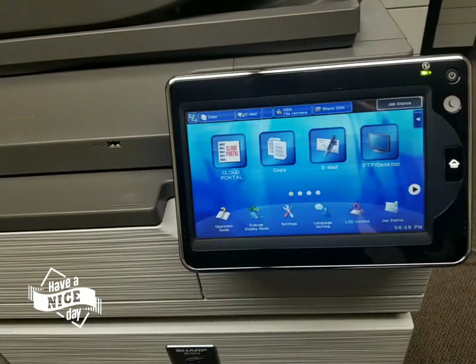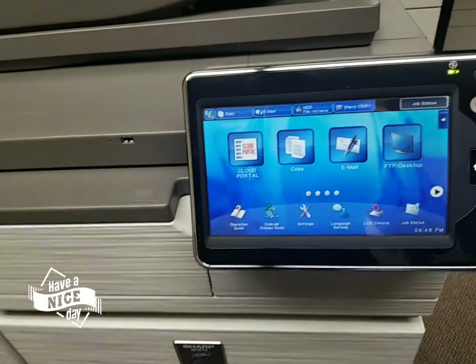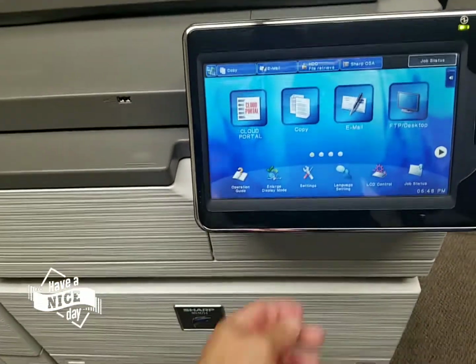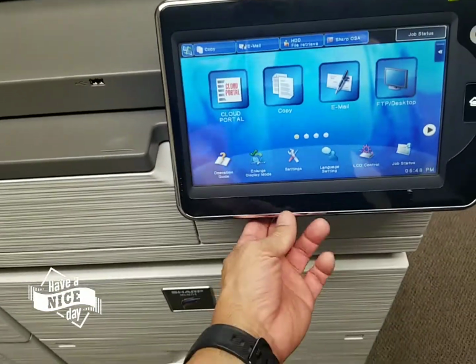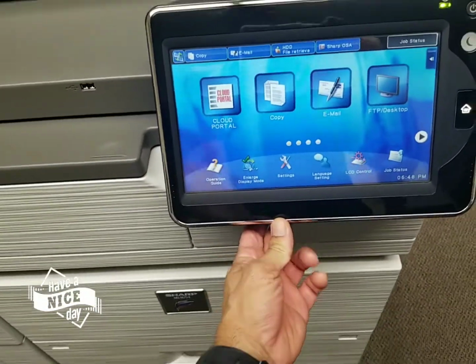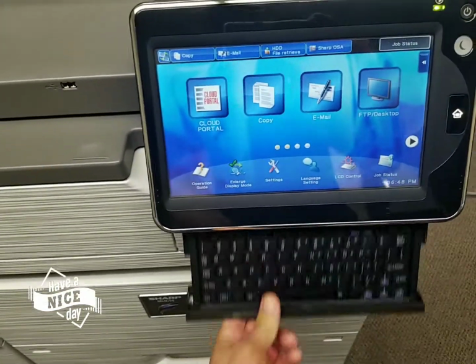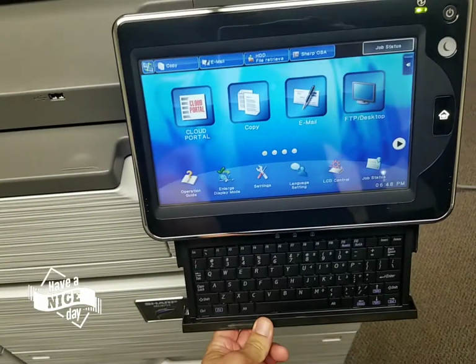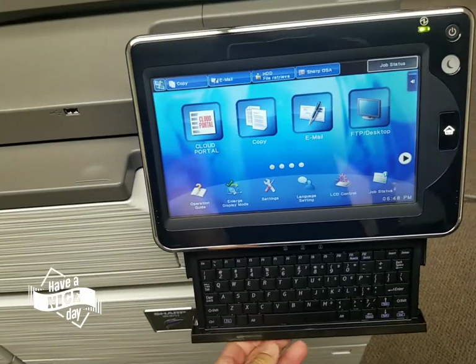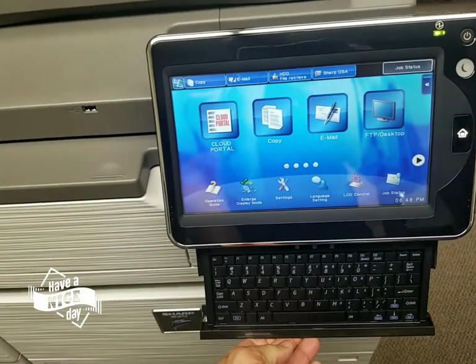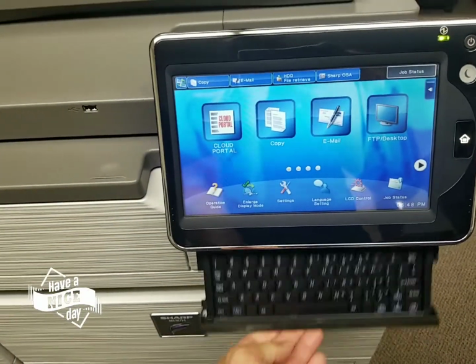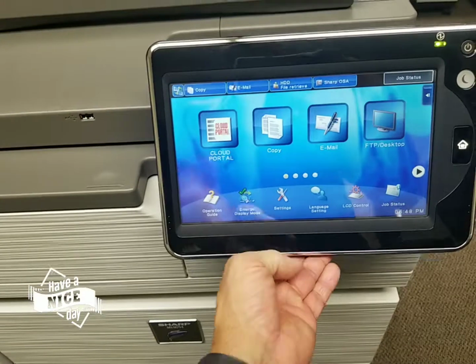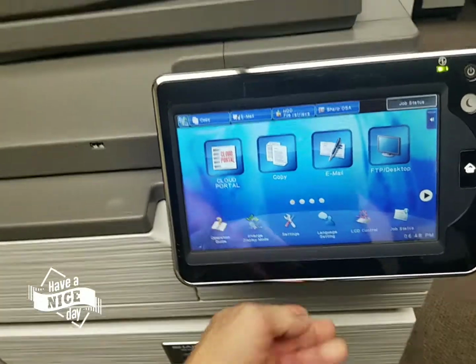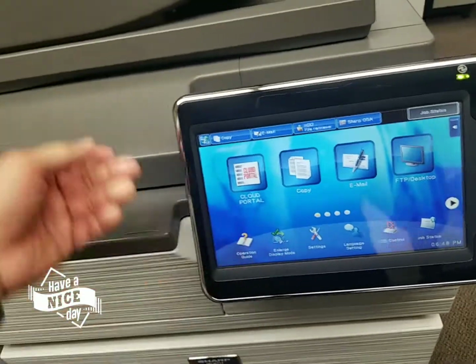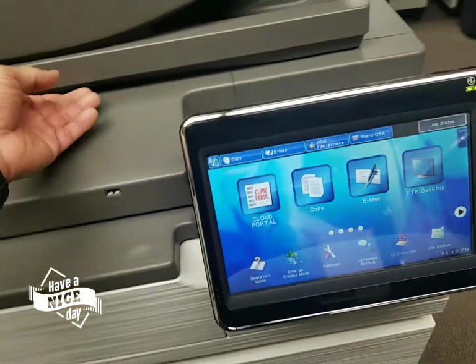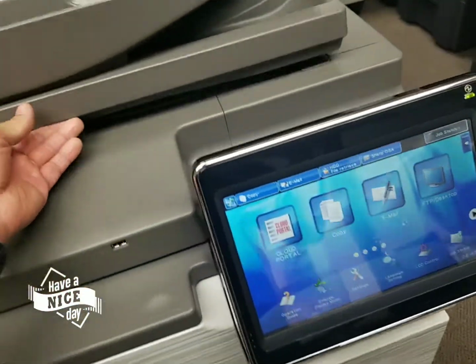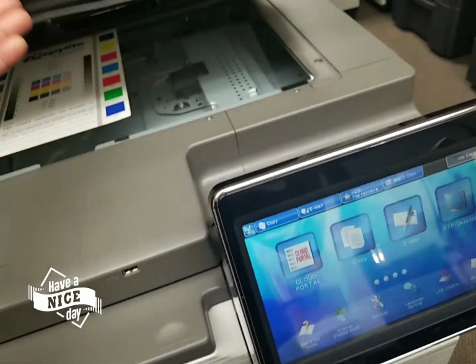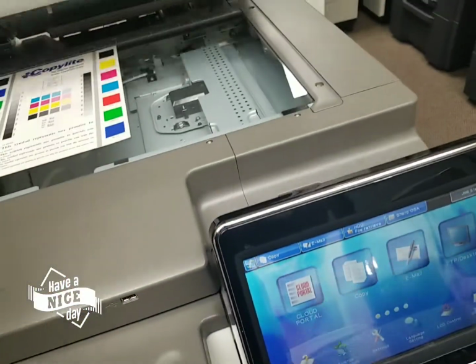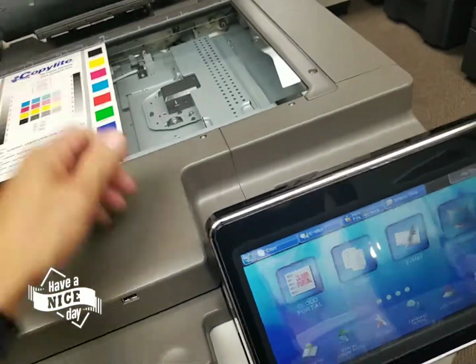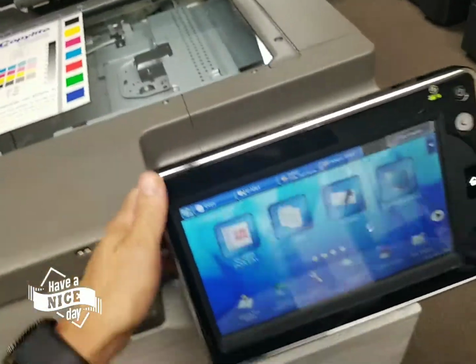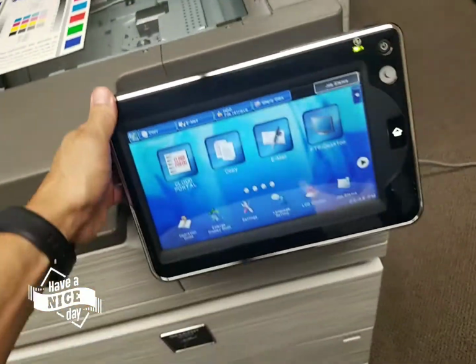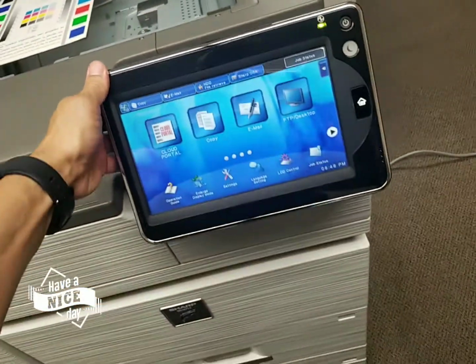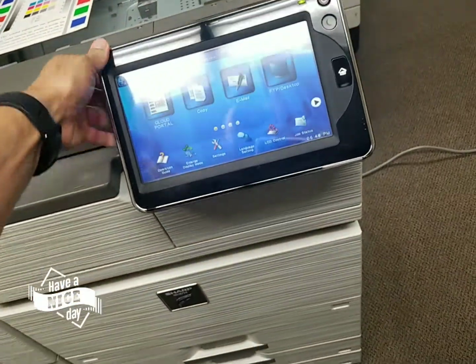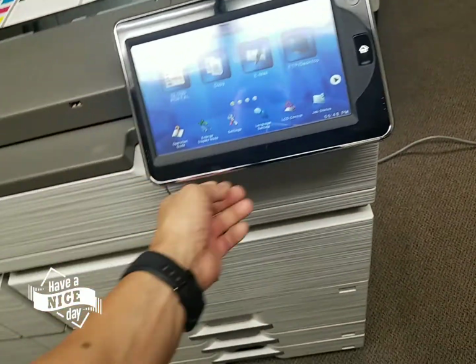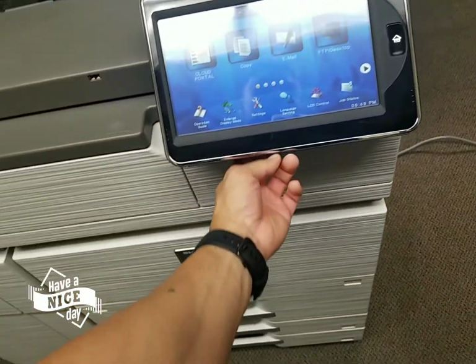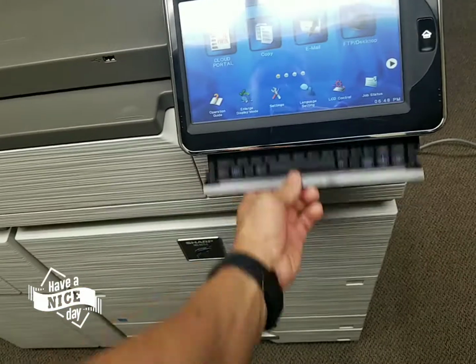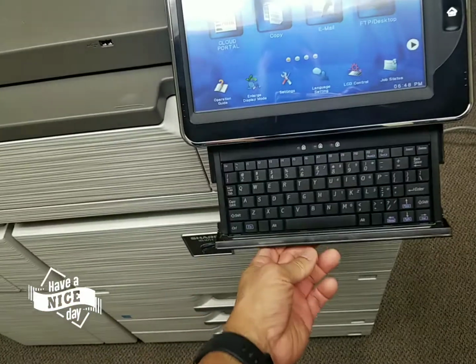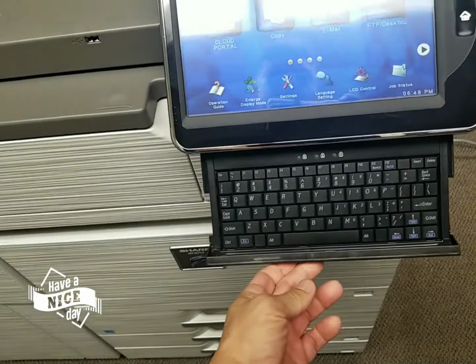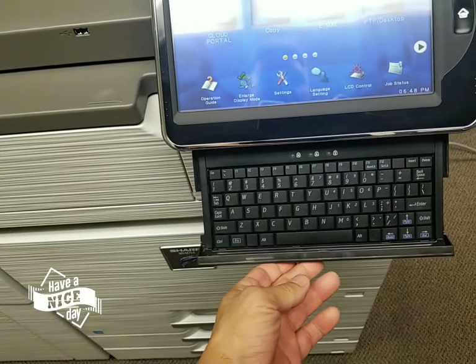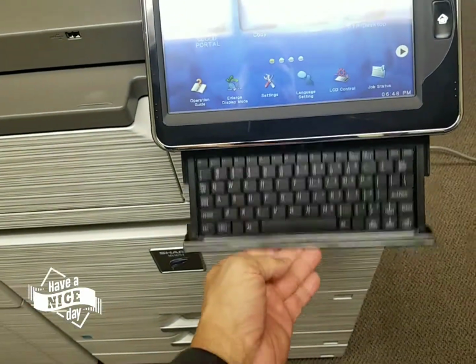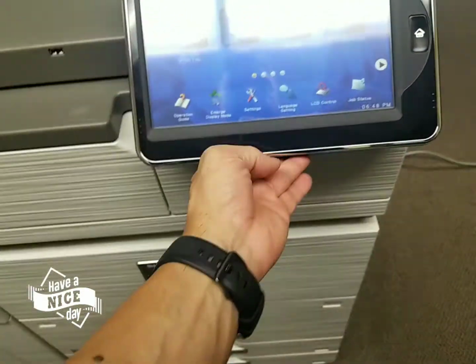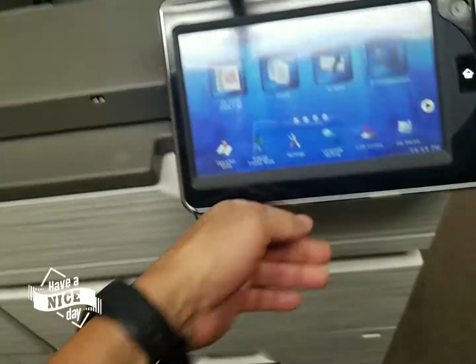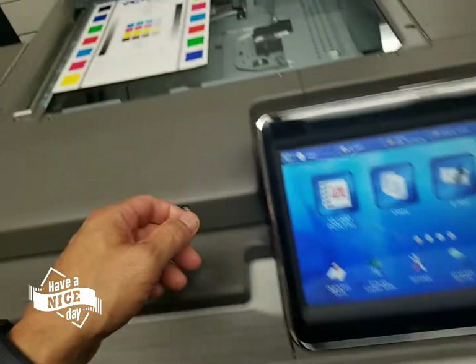Beautiful display. It's got a keyboard for those of you who do a lot of scan-to-email or just want to name the file — you now have a keyboard here. Very handy. Customers love that.